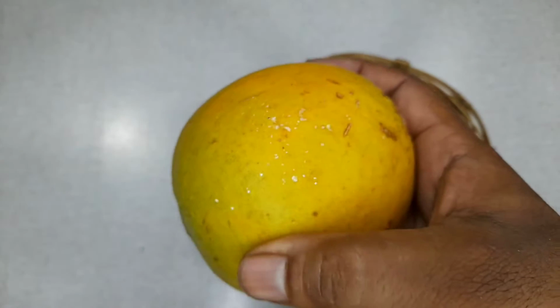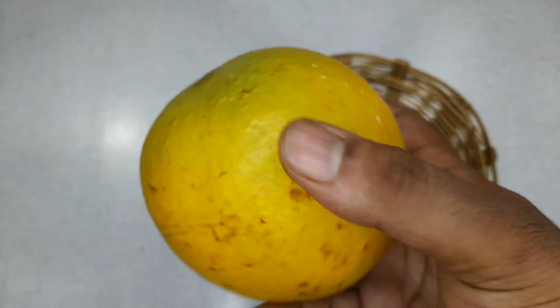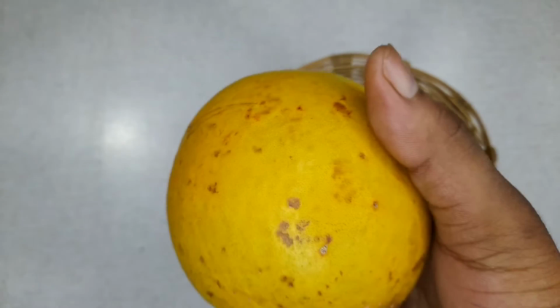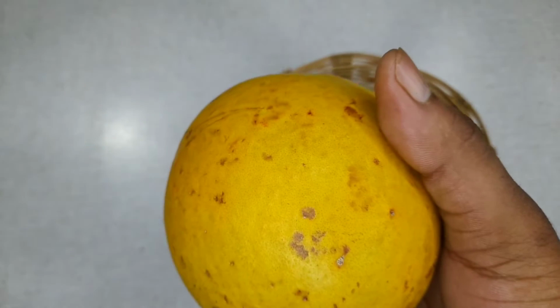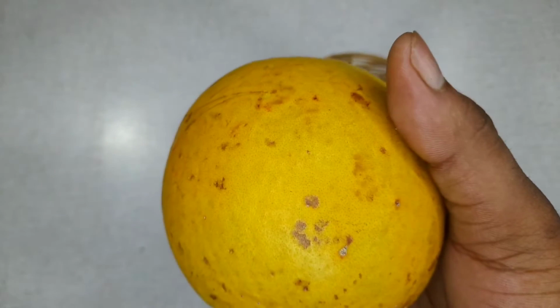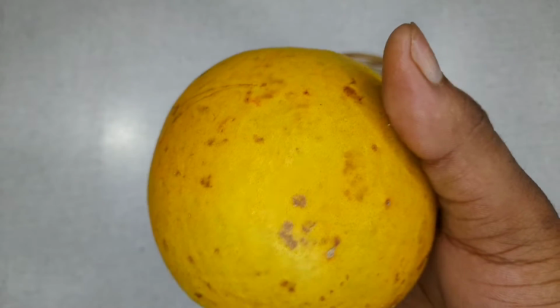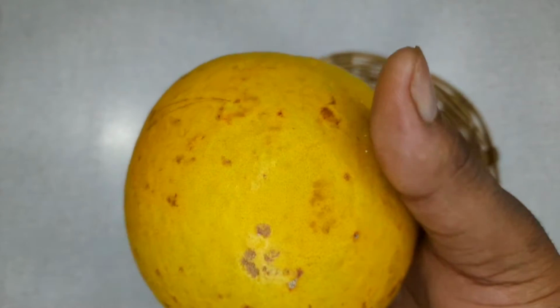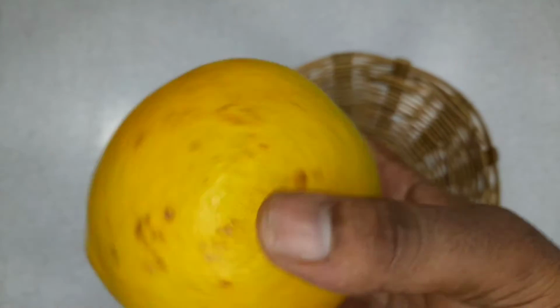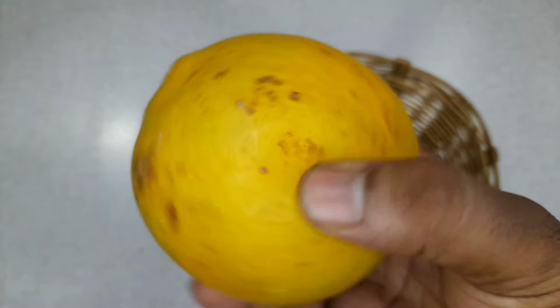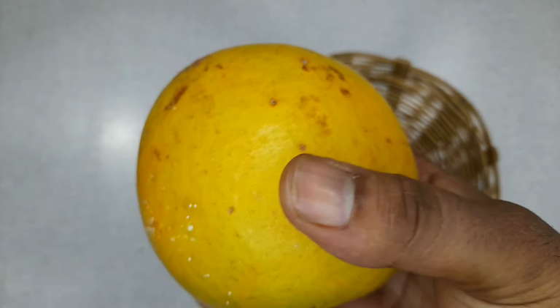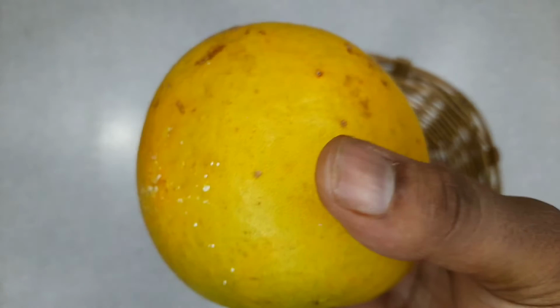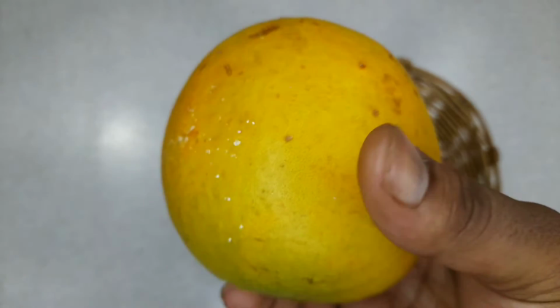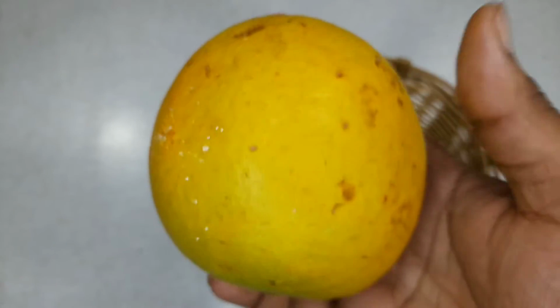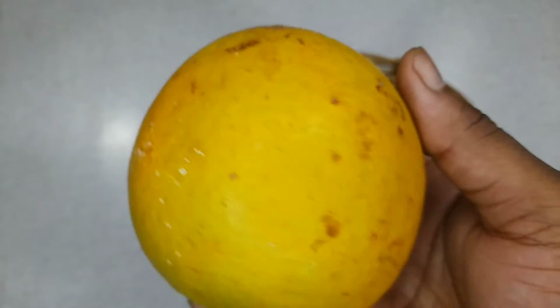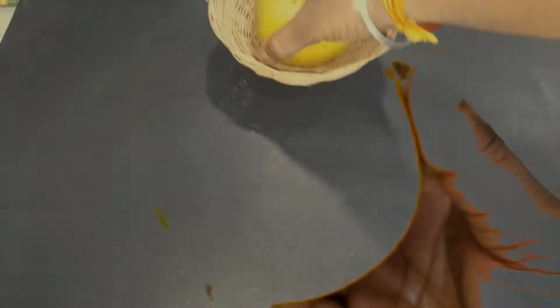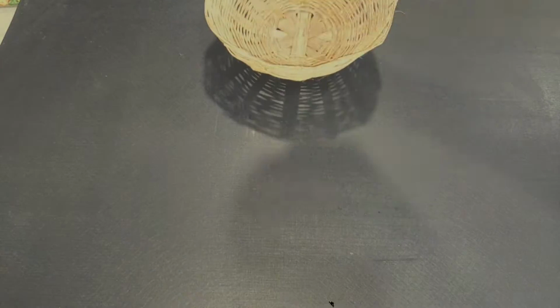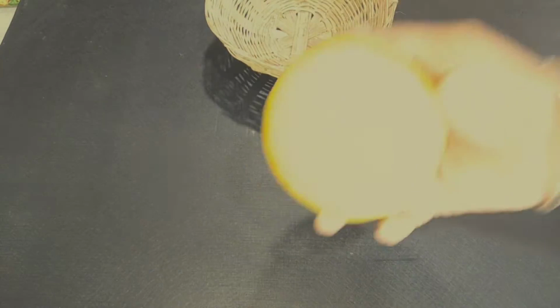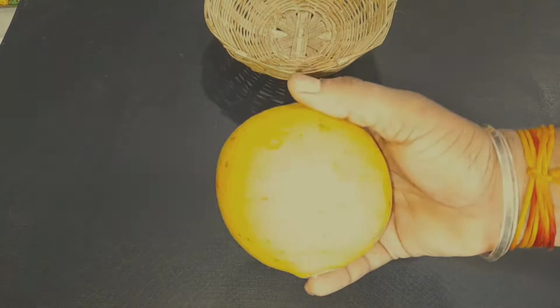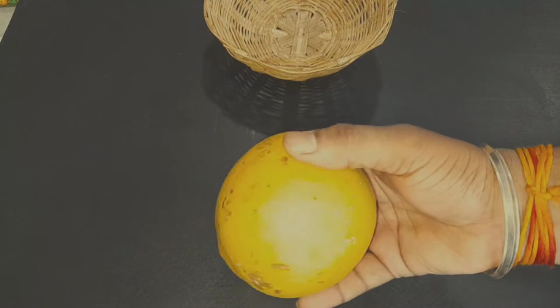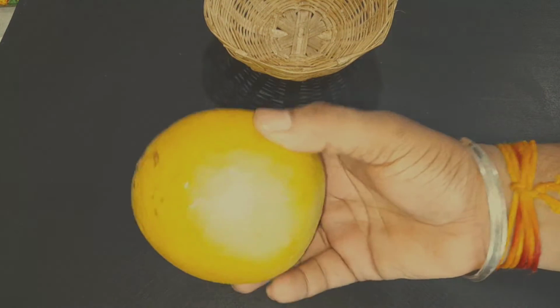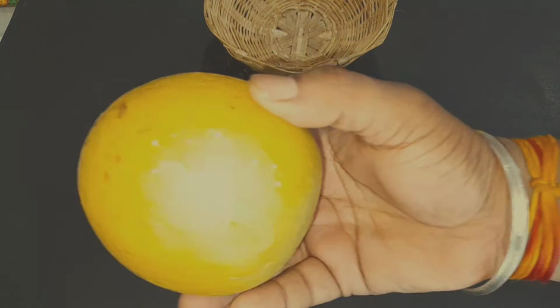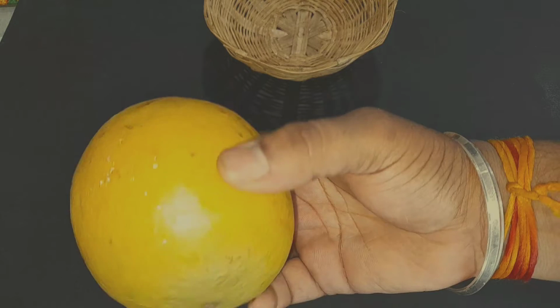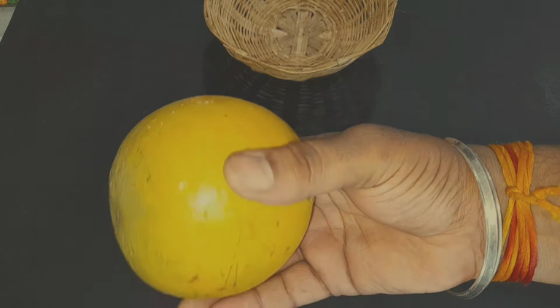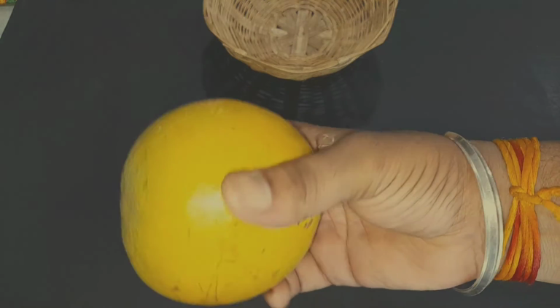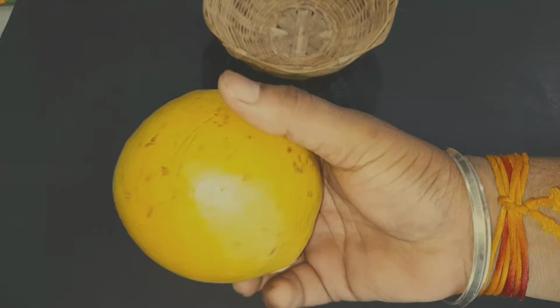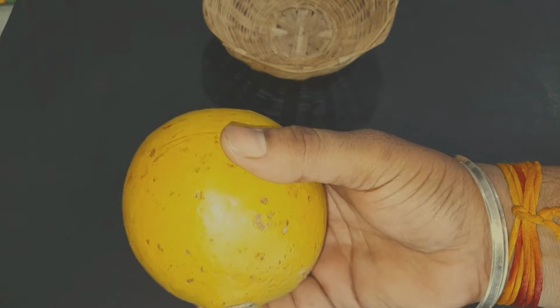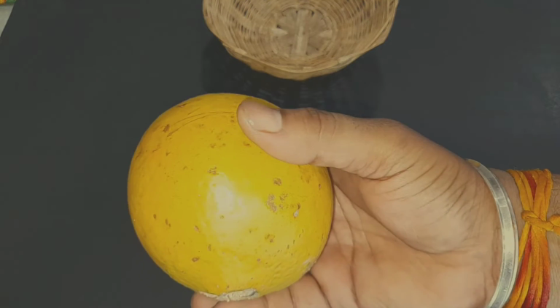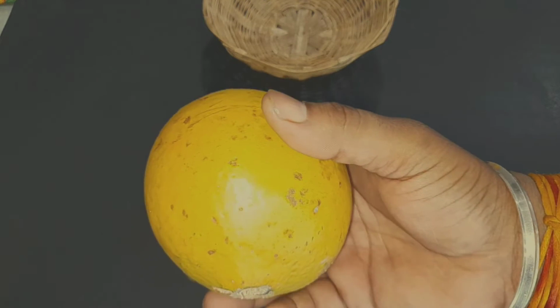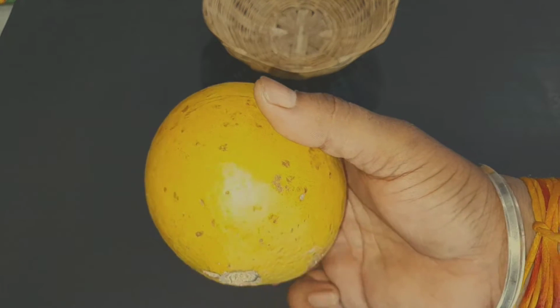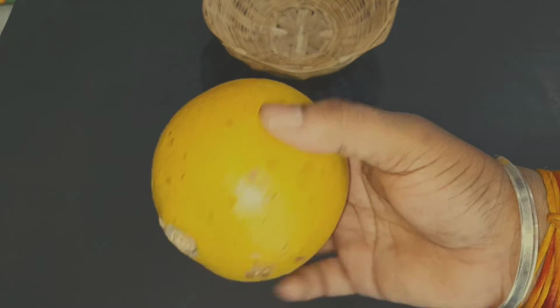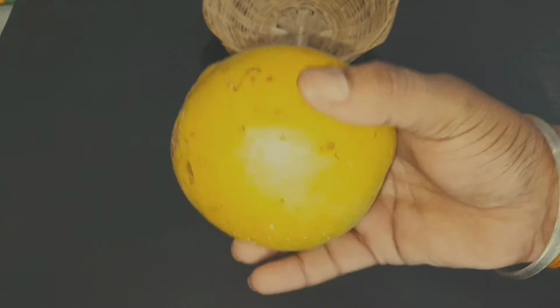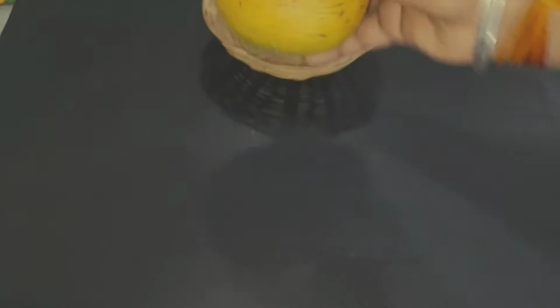Now let's see how we can grow the seeds of this wood apple. In the first step, we have to use a hammer and break the upper shell of this fruit.